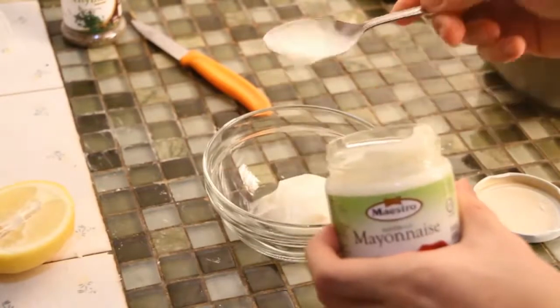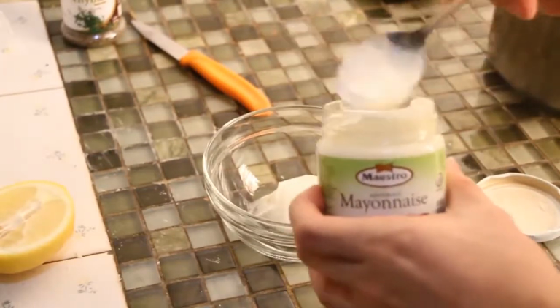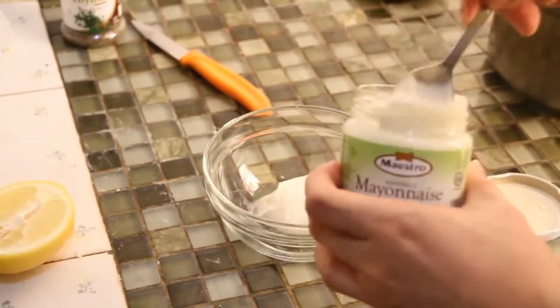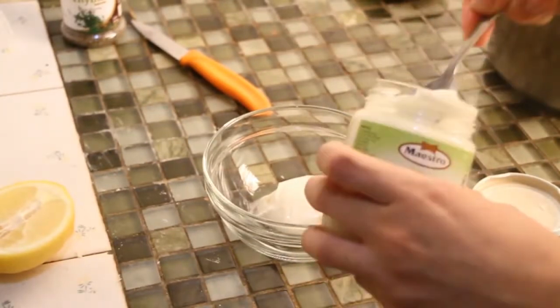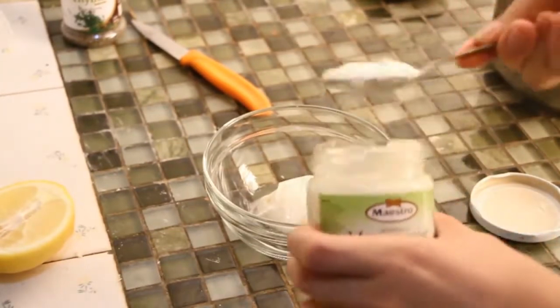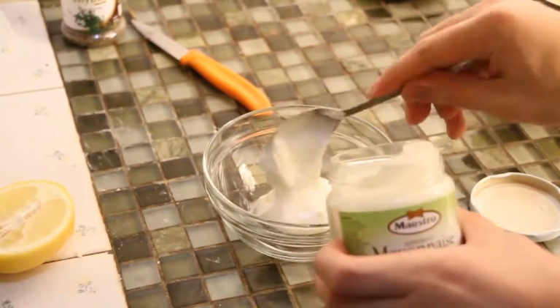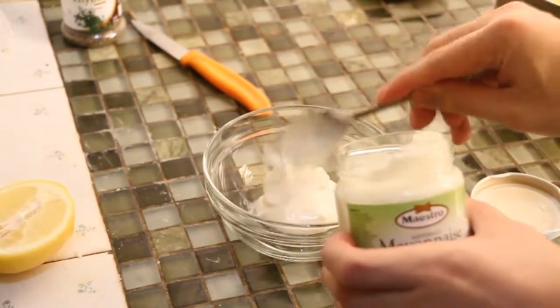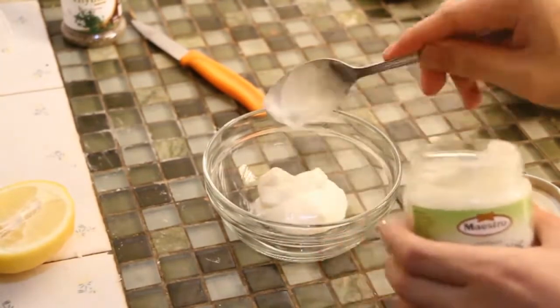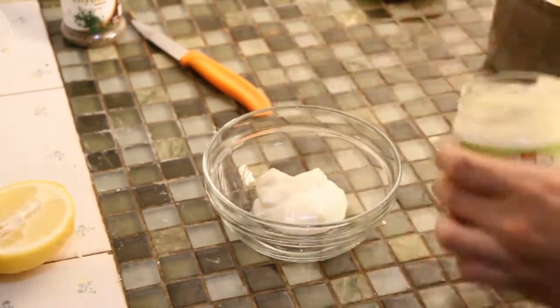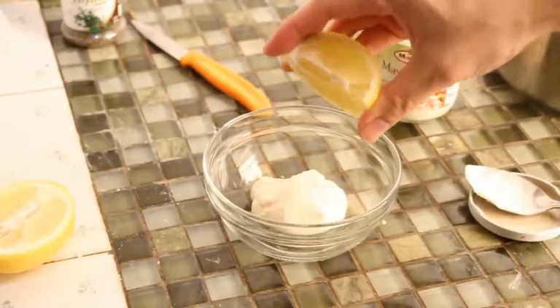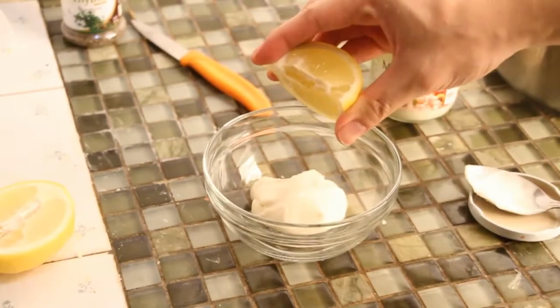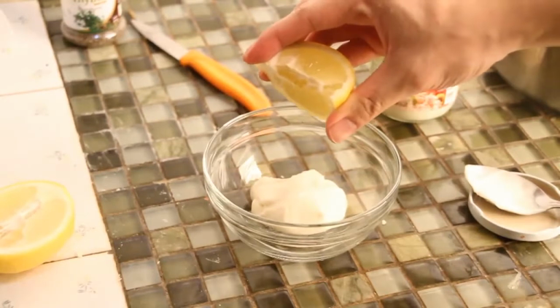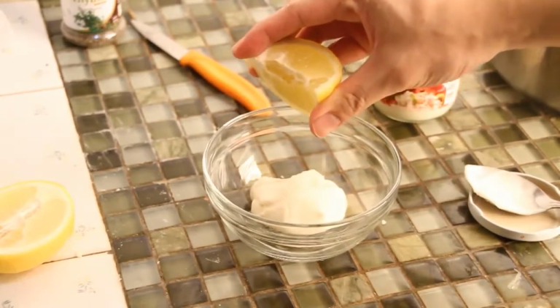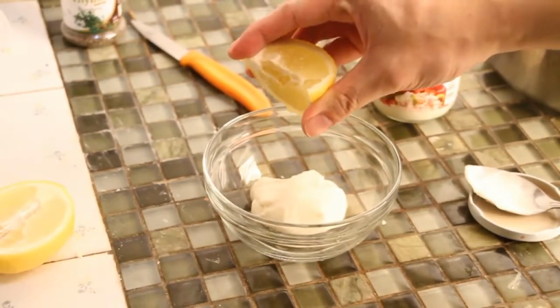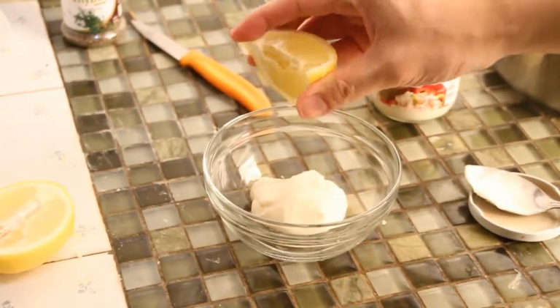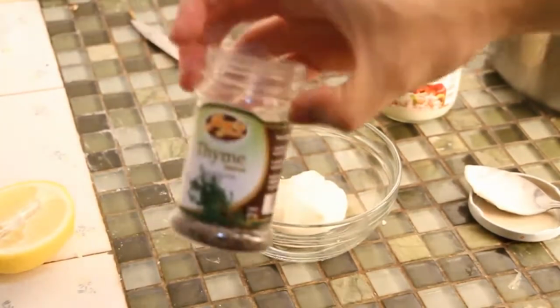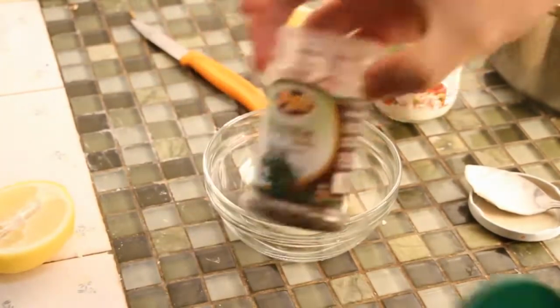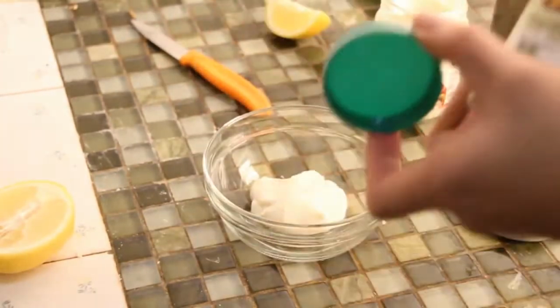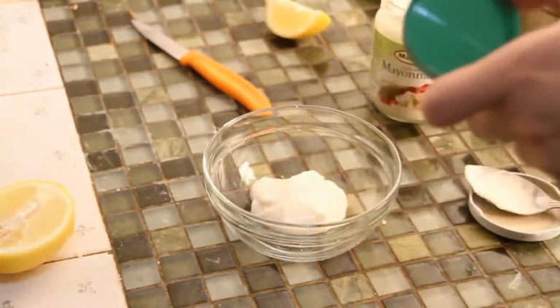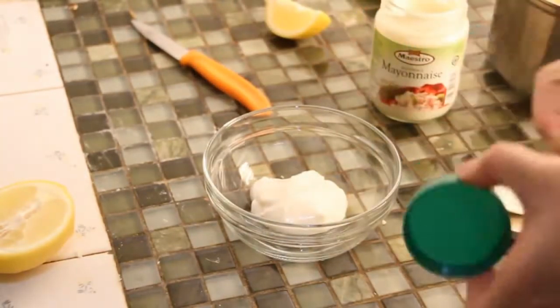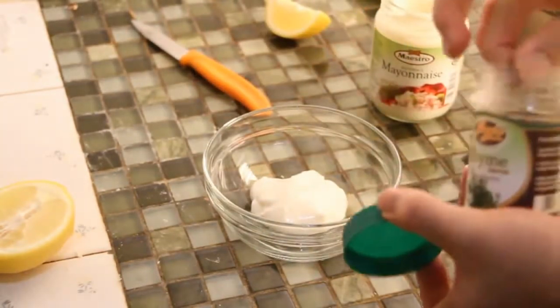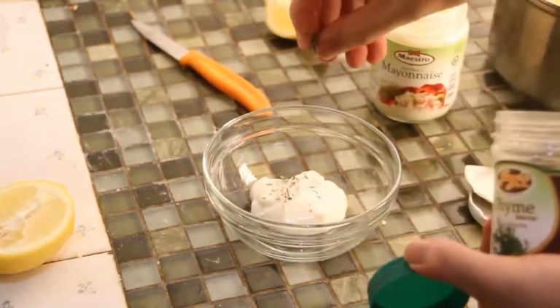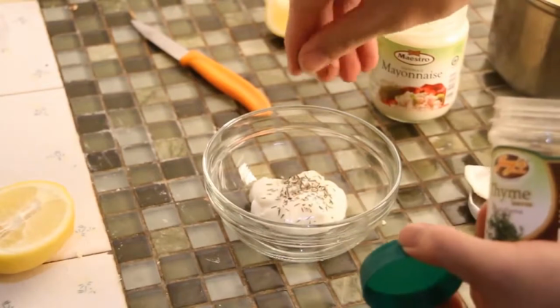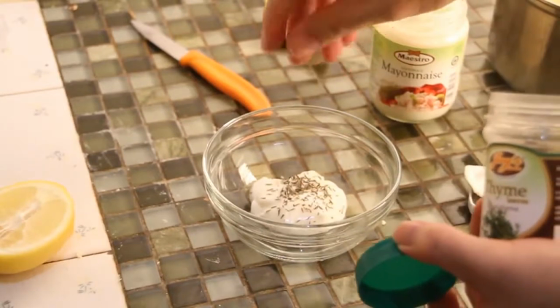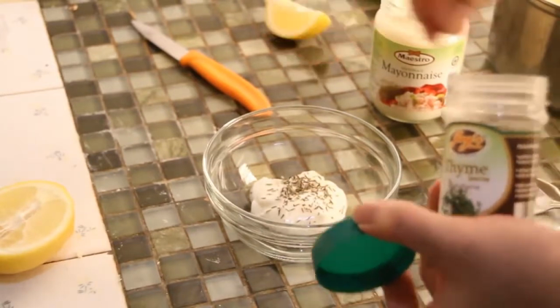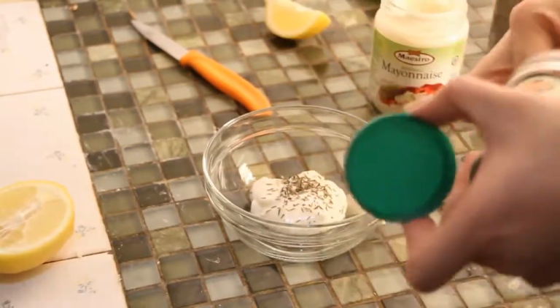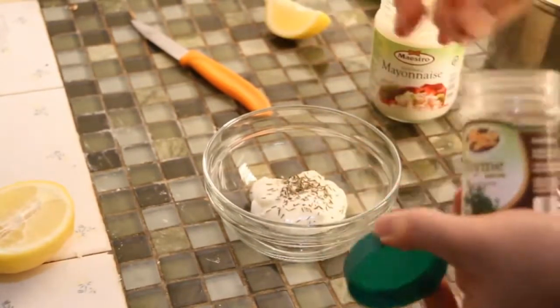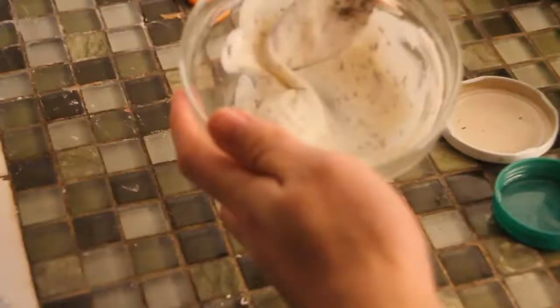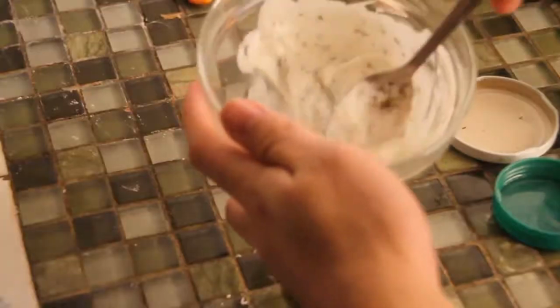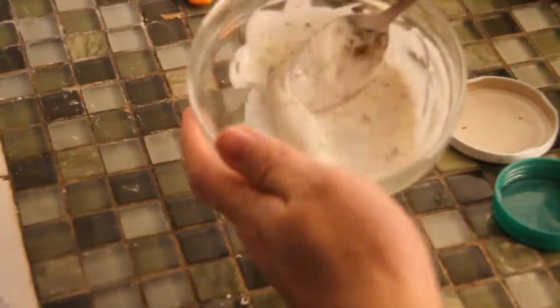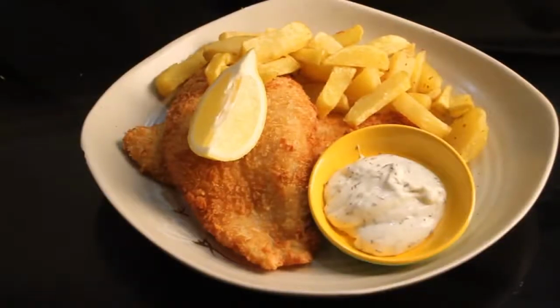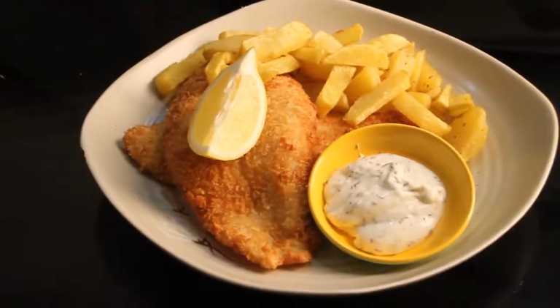Now for the dipping sauce. For the base, we use mayonnaise. Add a little lemon juice and thyme, and mix it together. You can also add oregano, cream, or milk if you like.